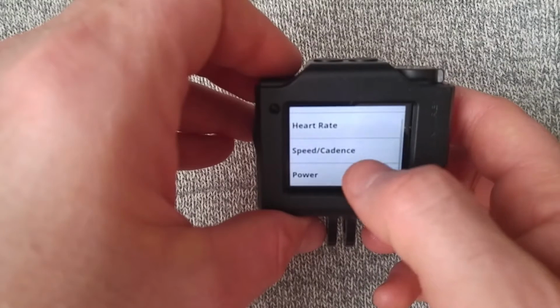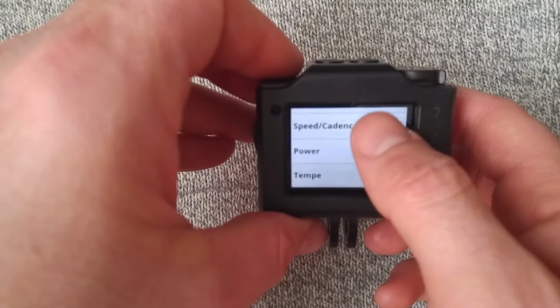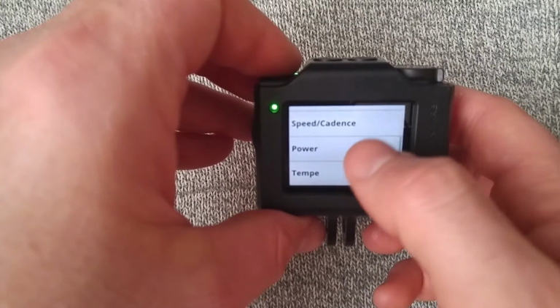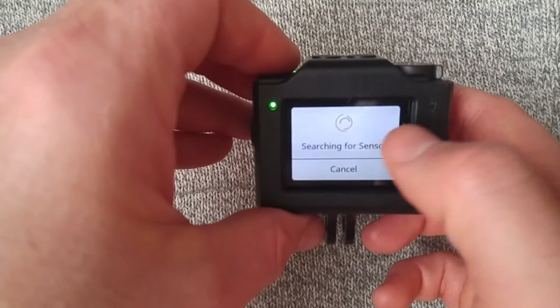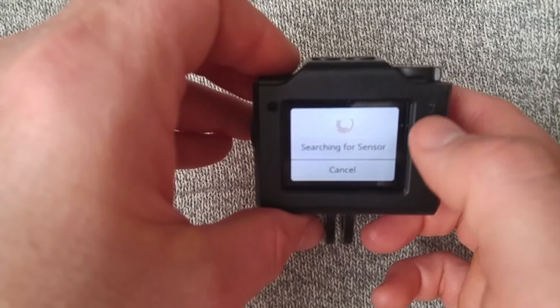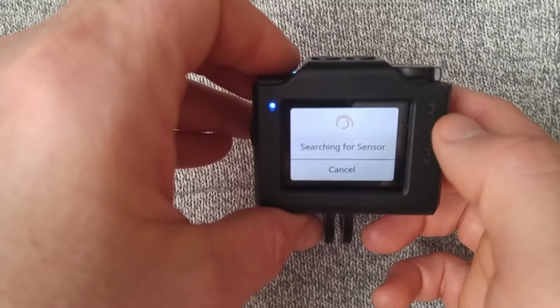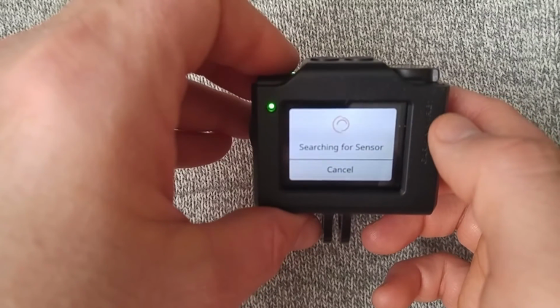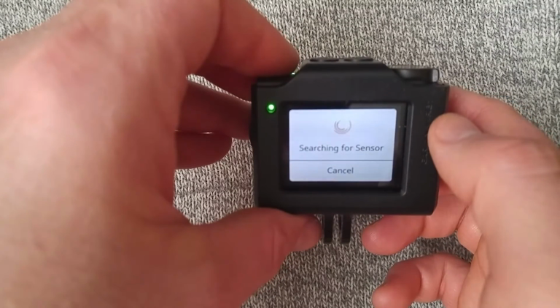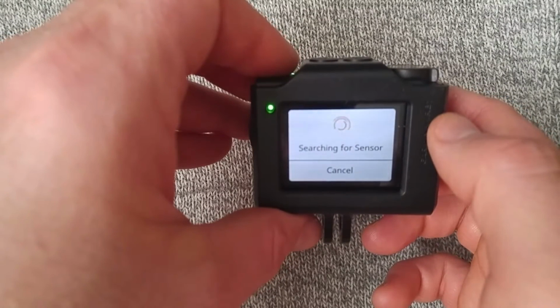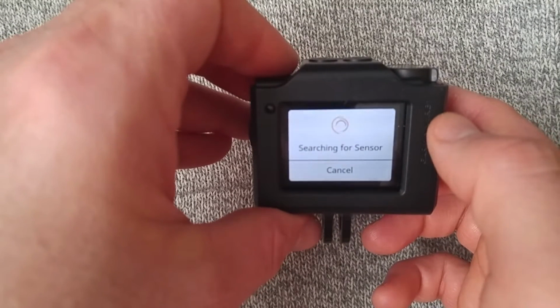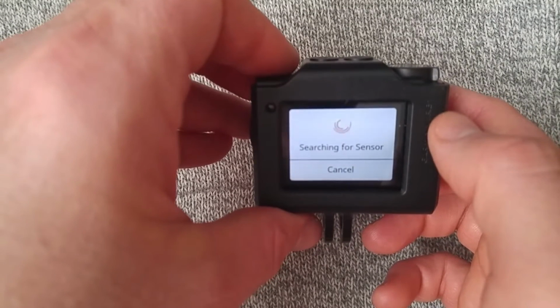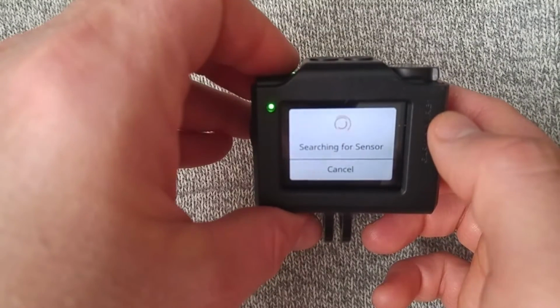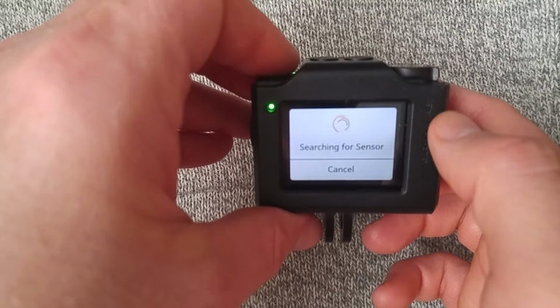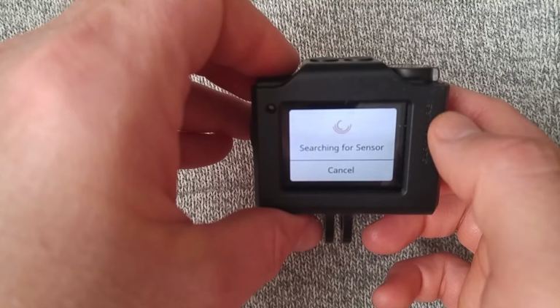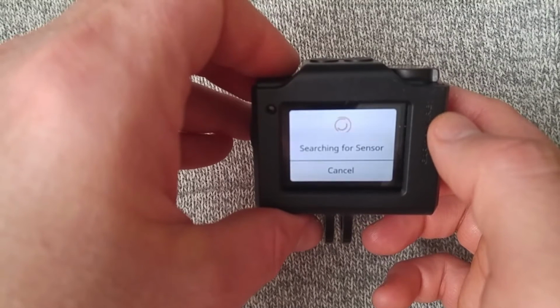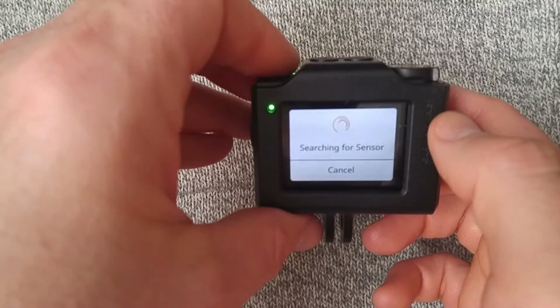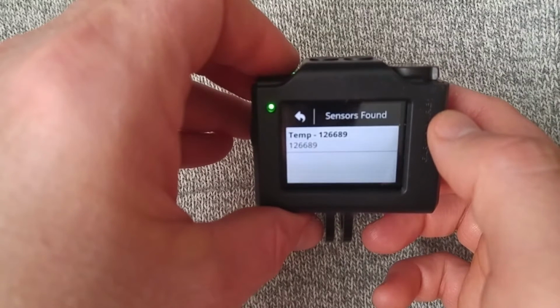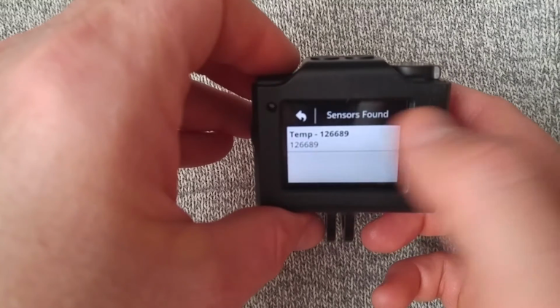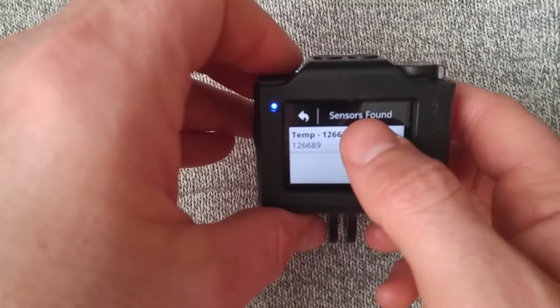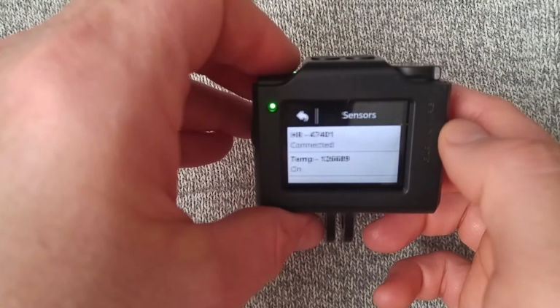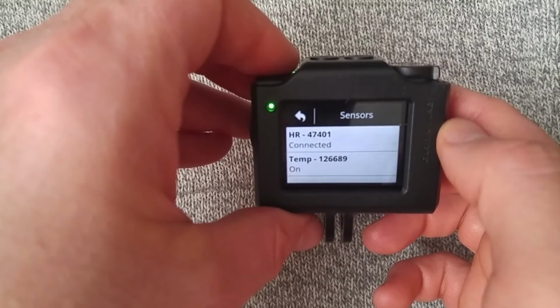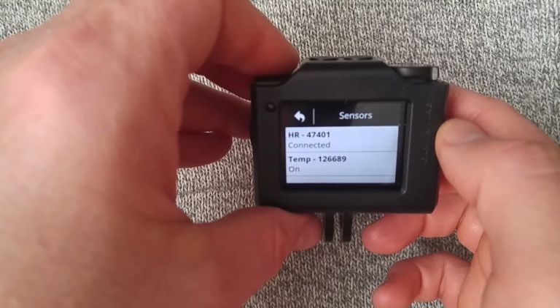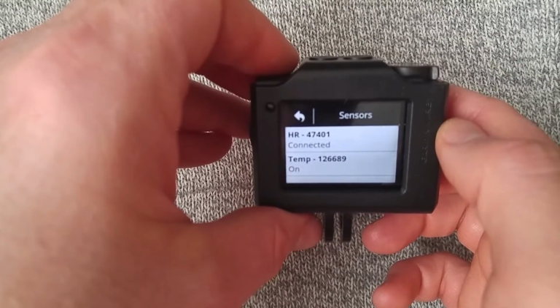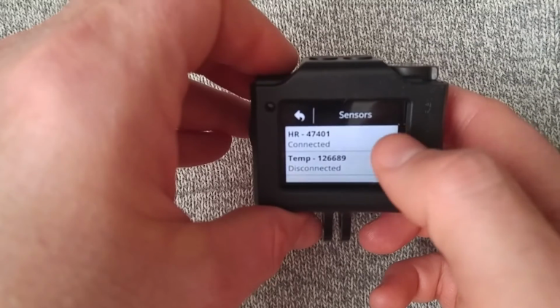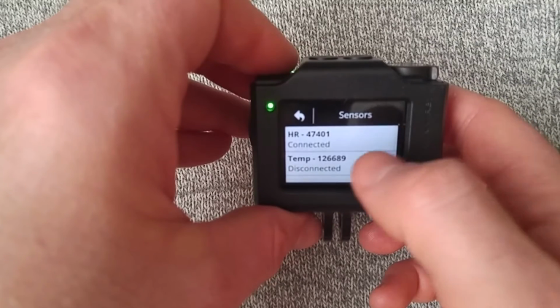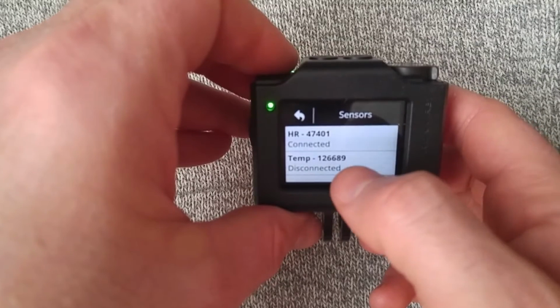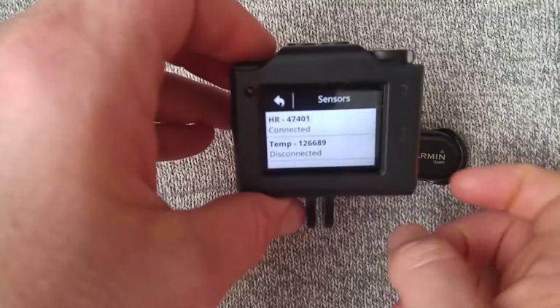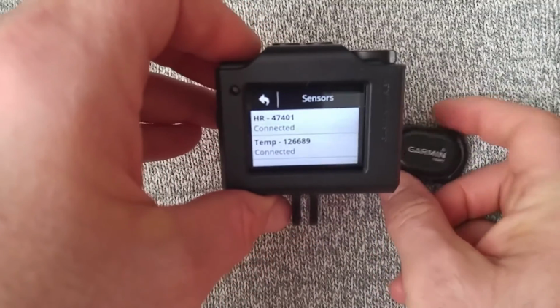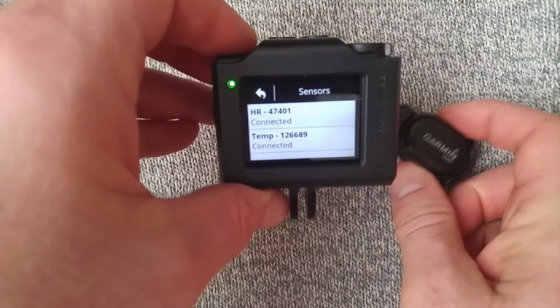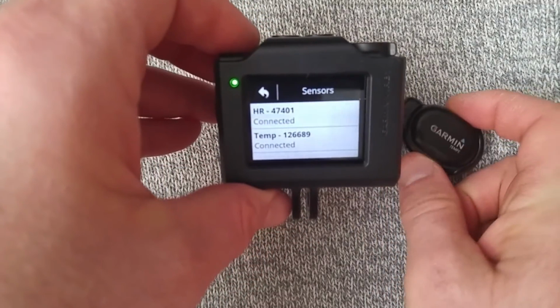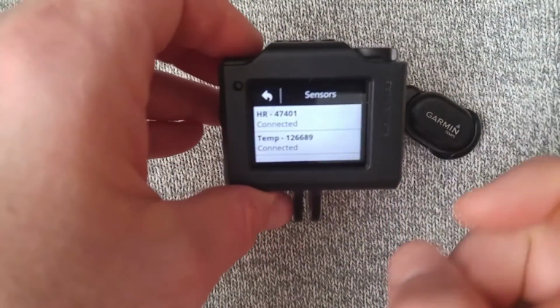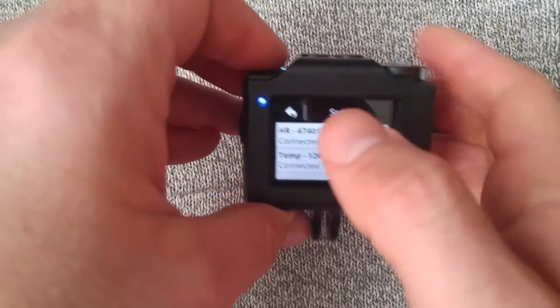Add new. Speed, cadence, power, Tempi. Awesome. Now that's on — that's disconnected. This always takes a while to get connected. Now it's connected.